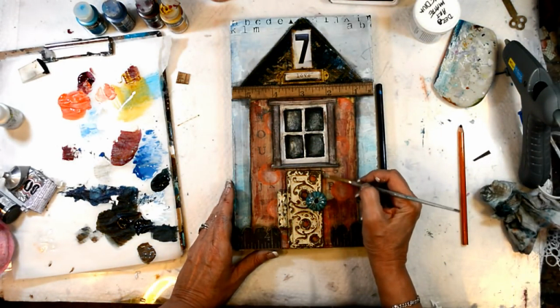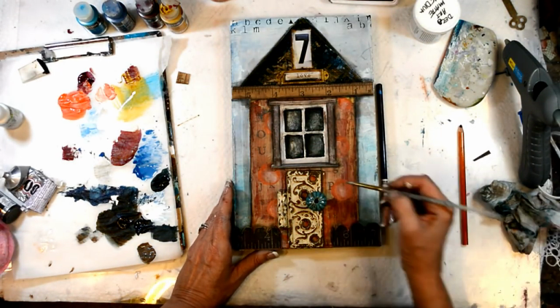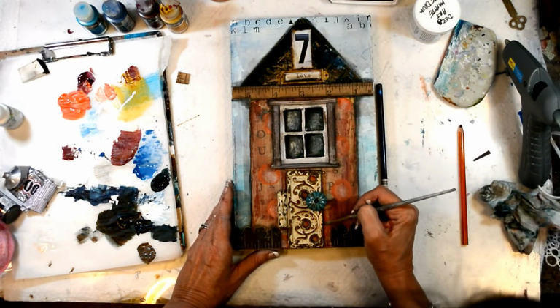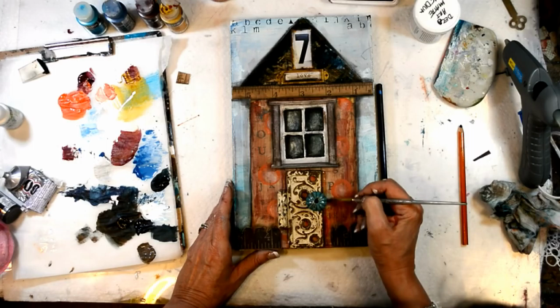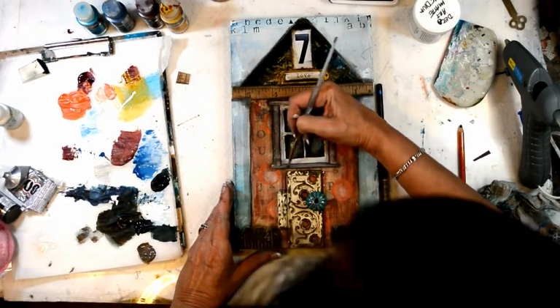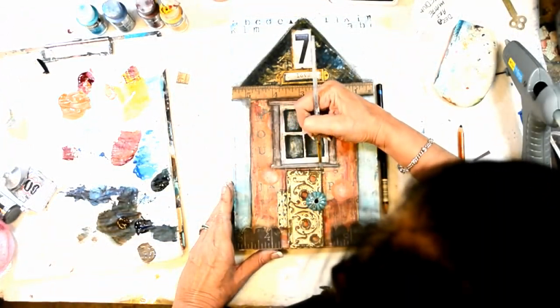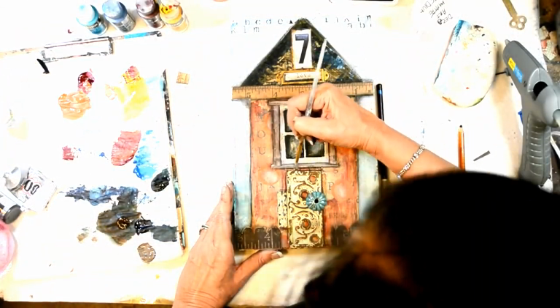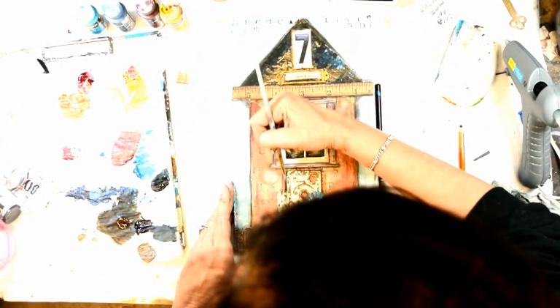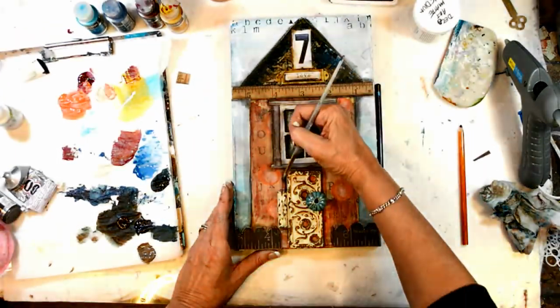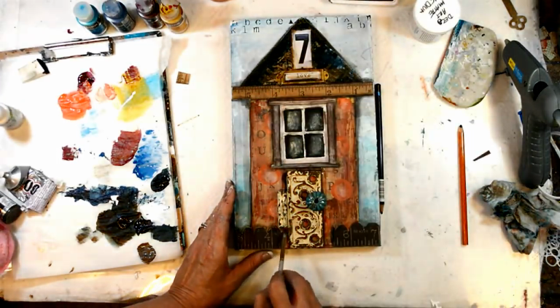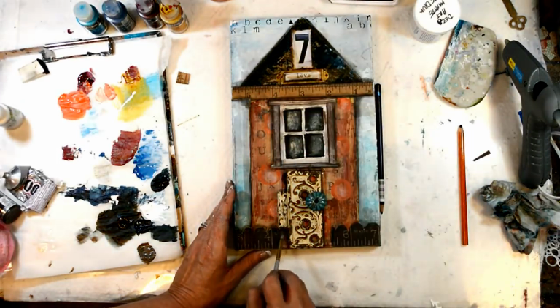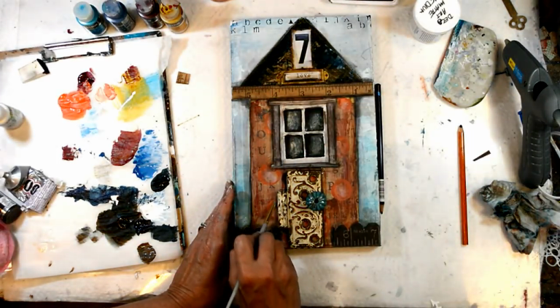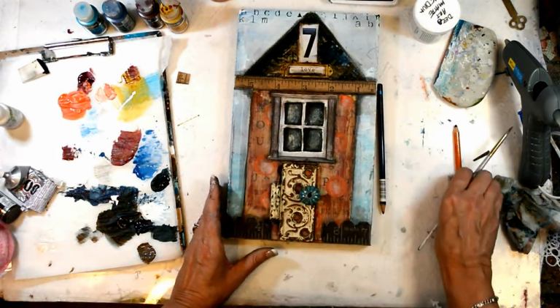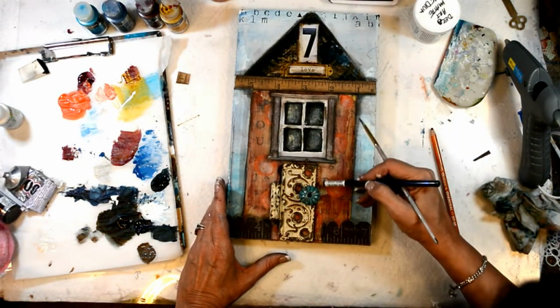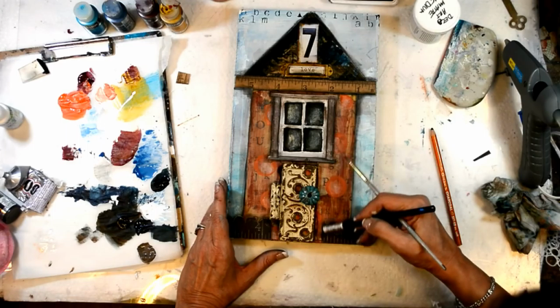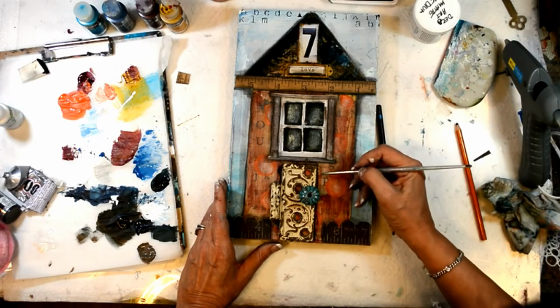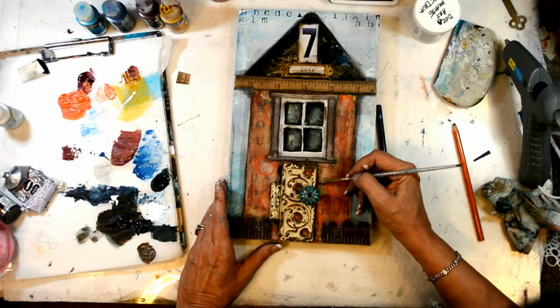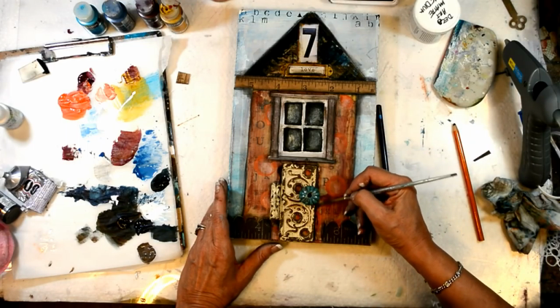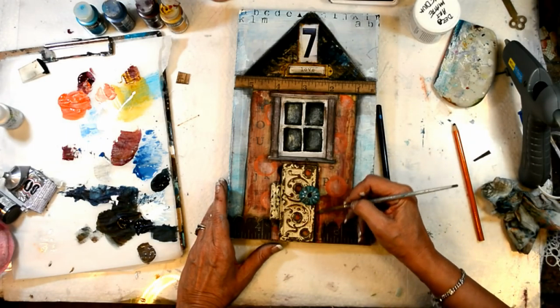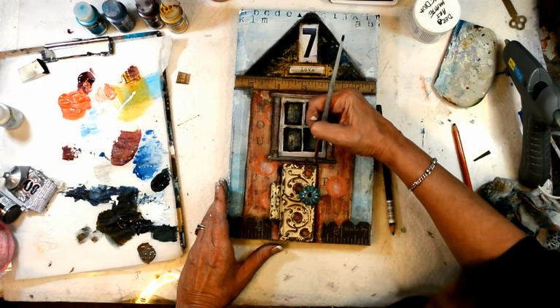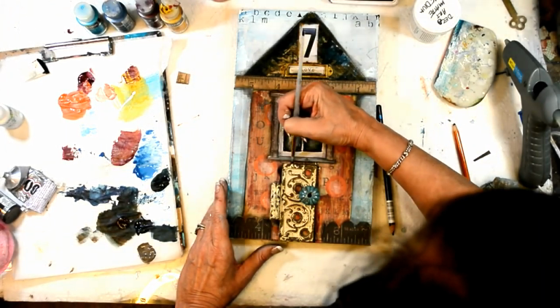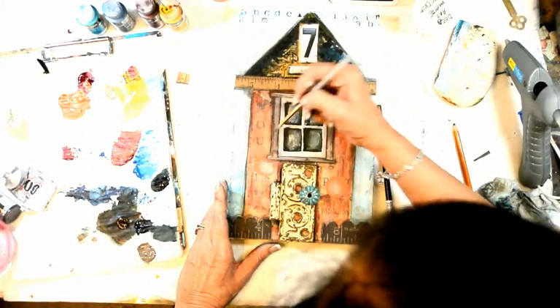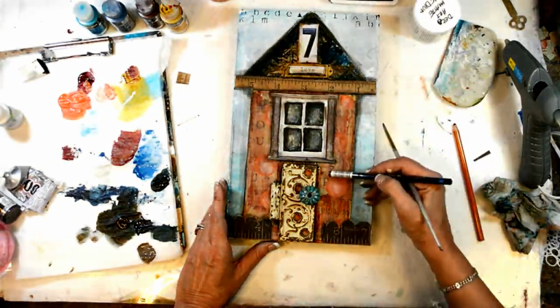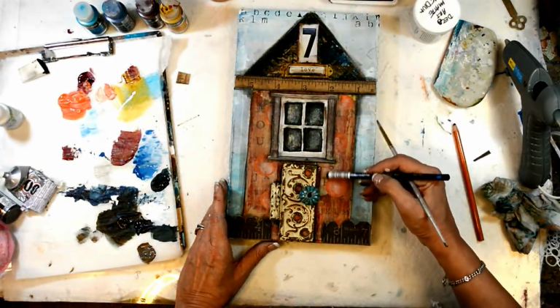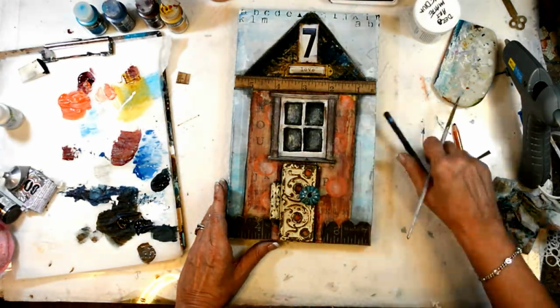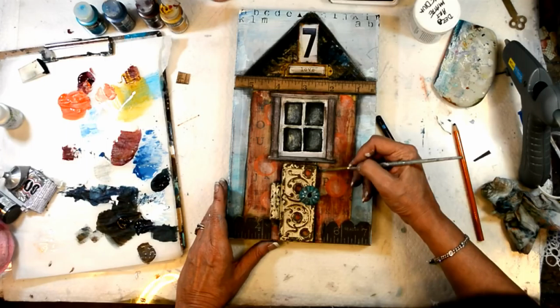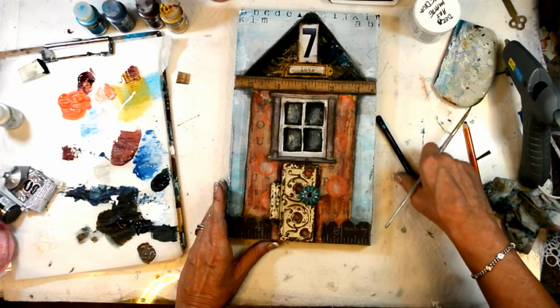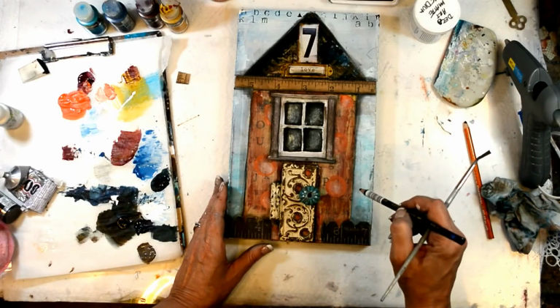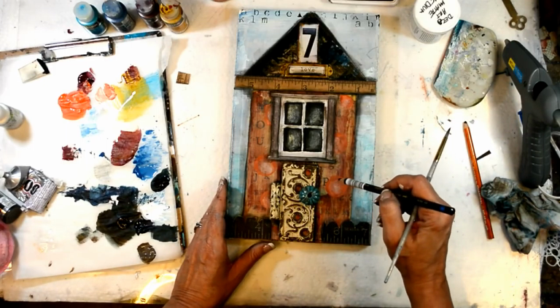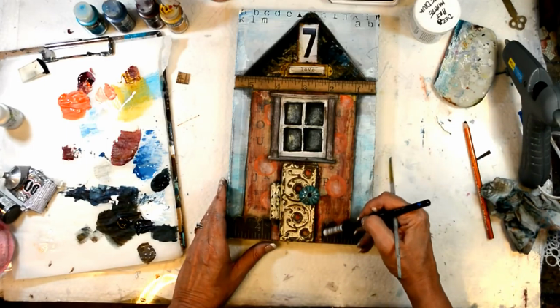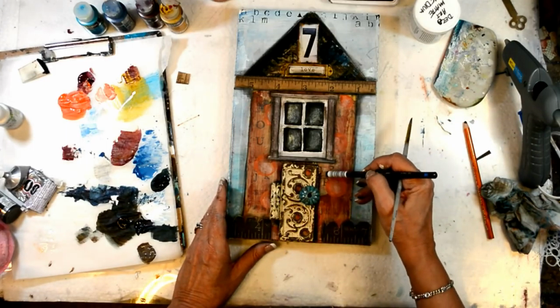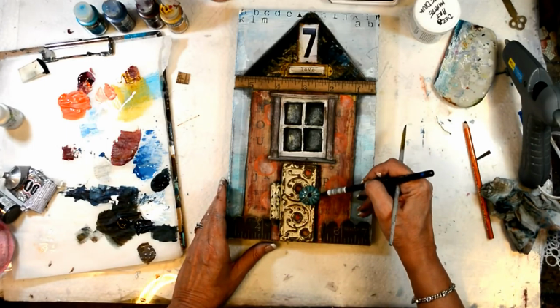I'm using an Inktense pencil here to get around the rusty hinge because I can't get close enough to create a shadow with my charcoal pencil. The Inktense is perfect — it's permanent, it works wonderfully.